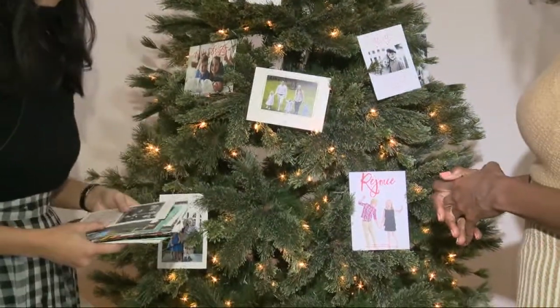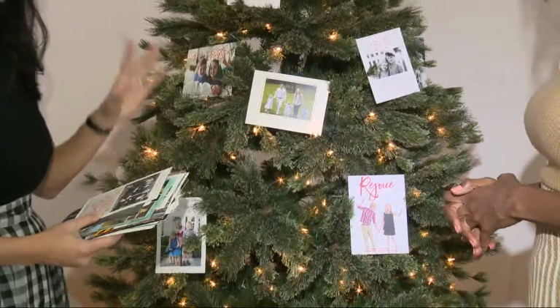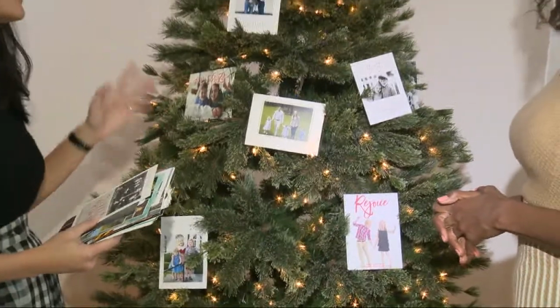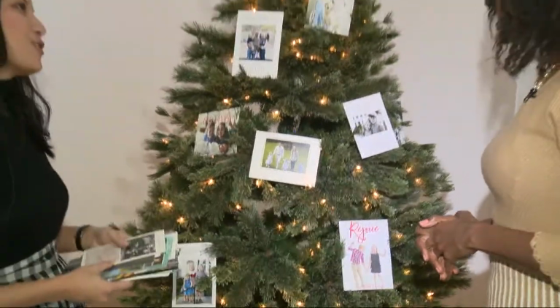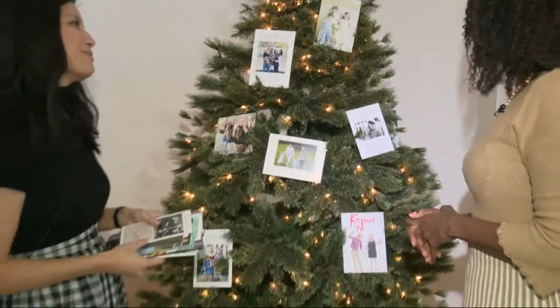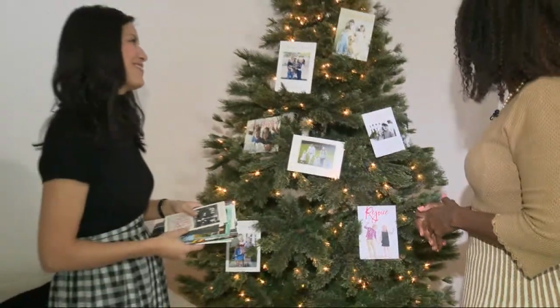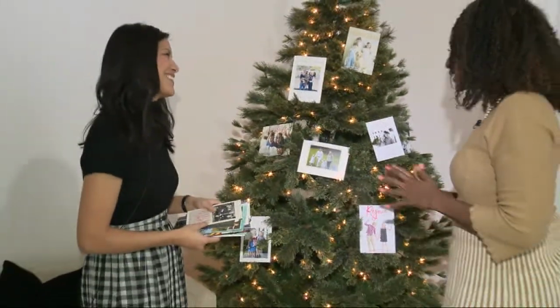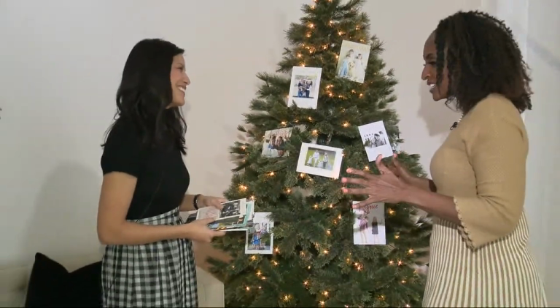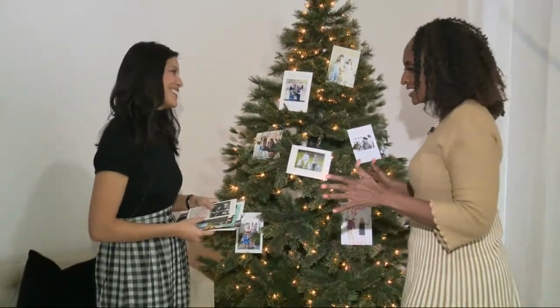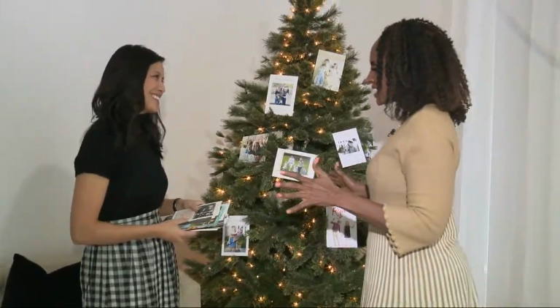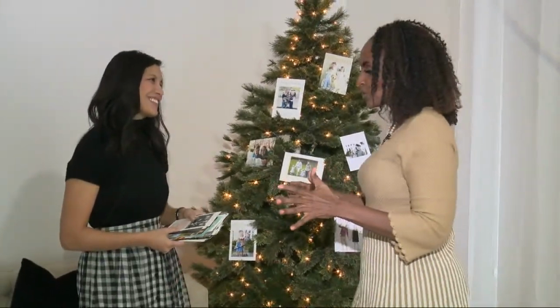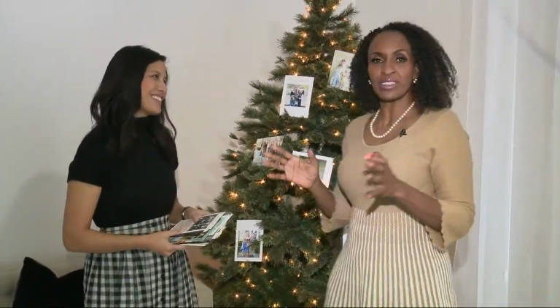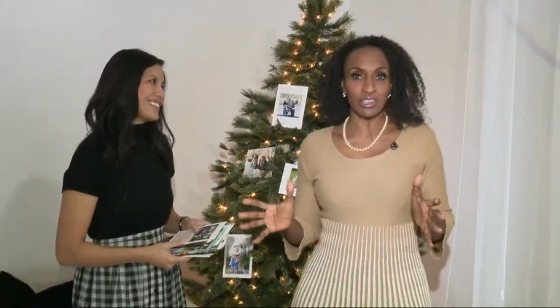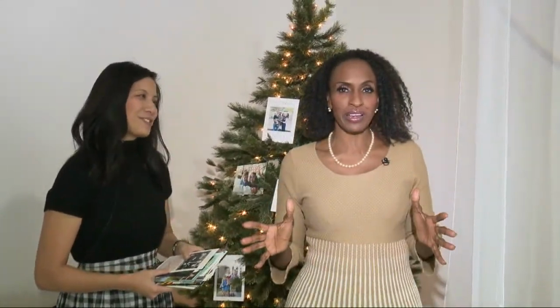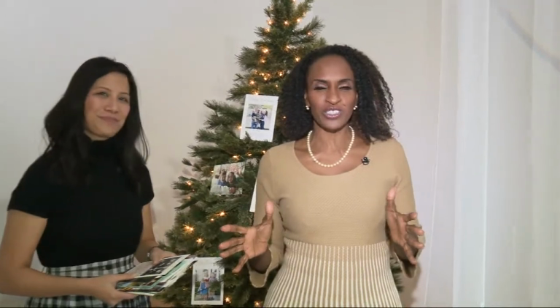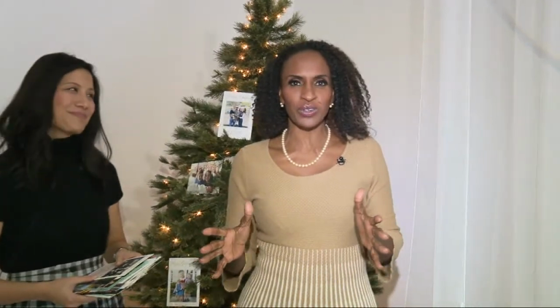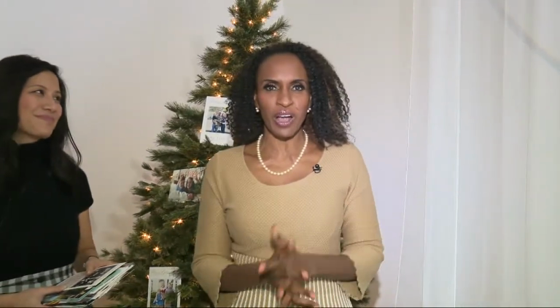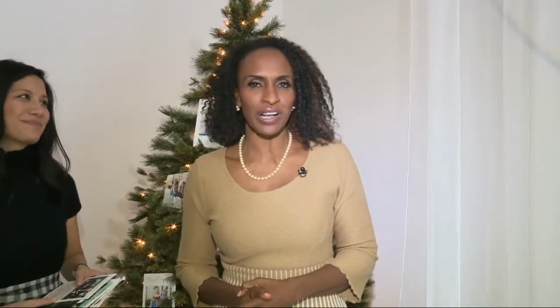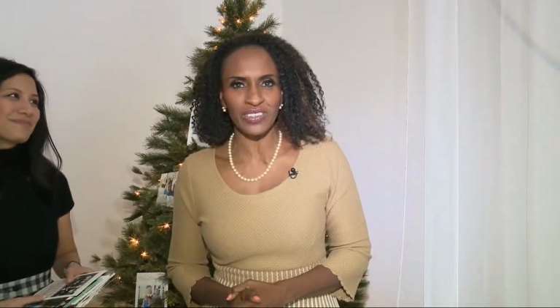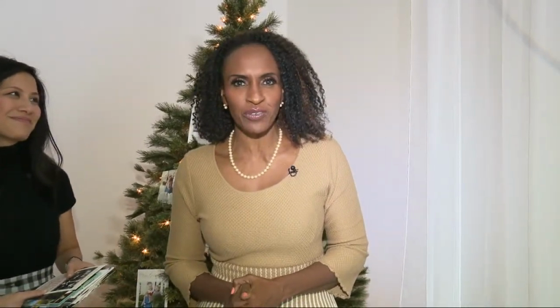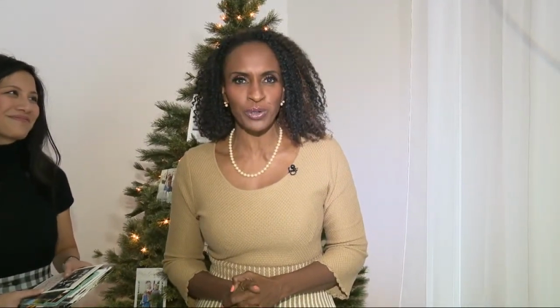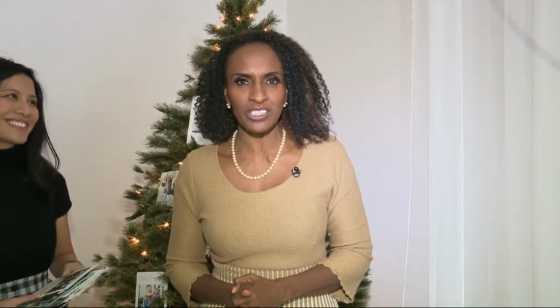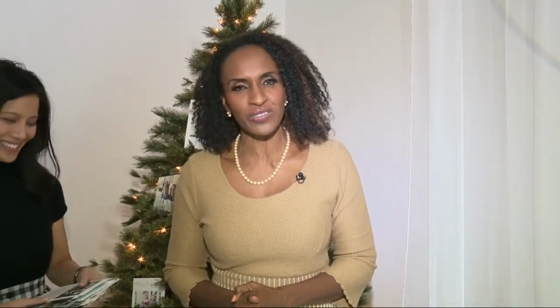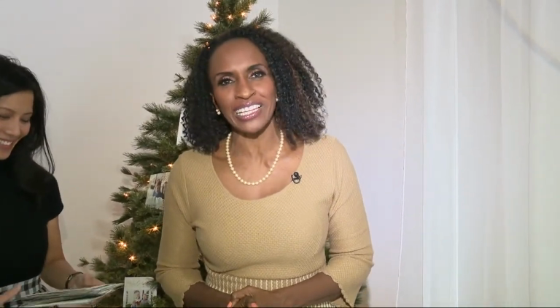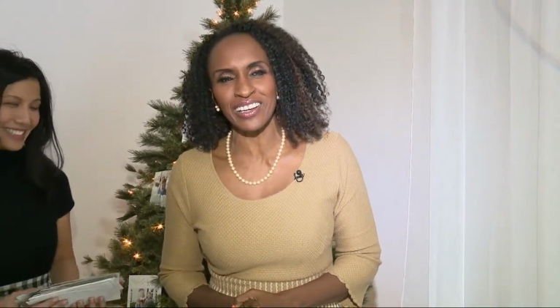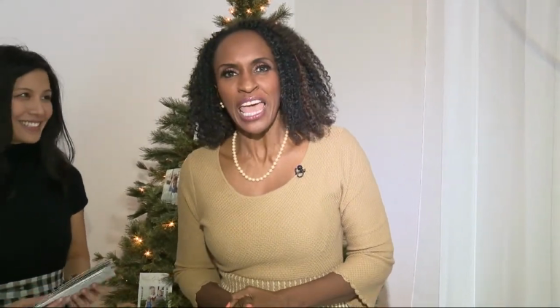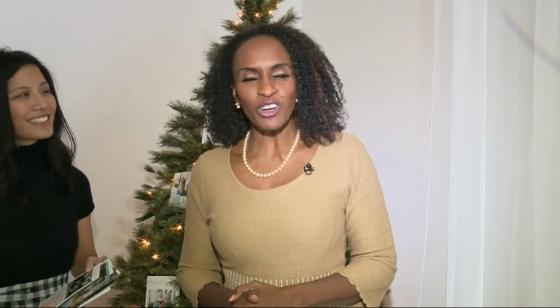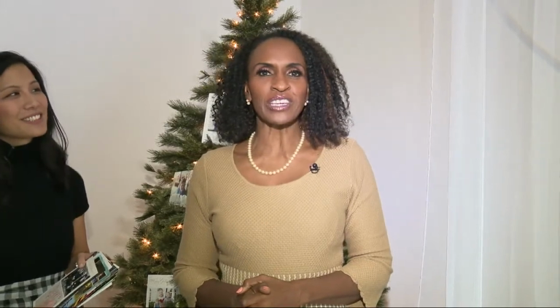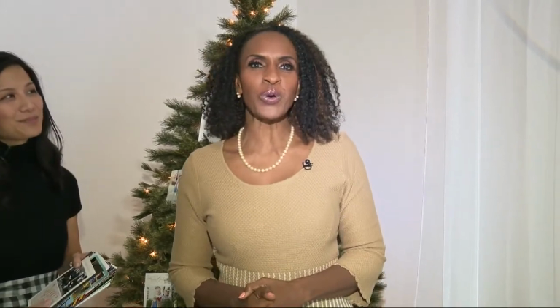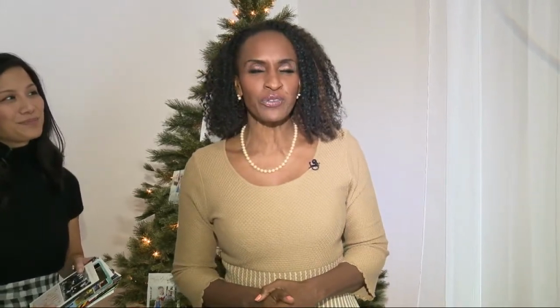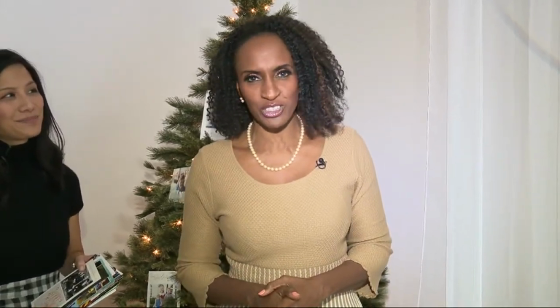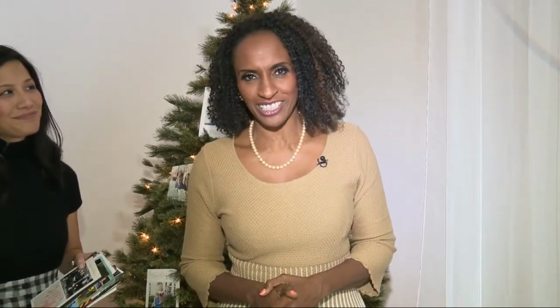I love these ideas. If you want these and more ideas, you can go to our Fox 5 Atlanta Facebook page at fox5atlanta.com and look in the viewer information section.